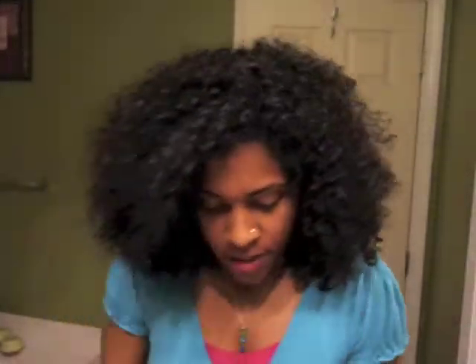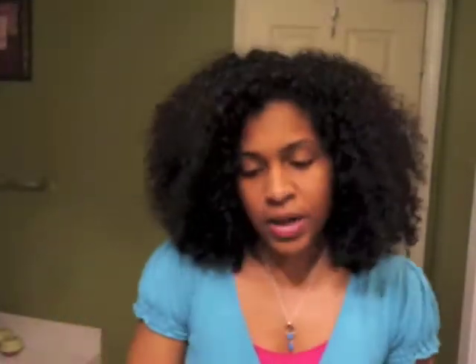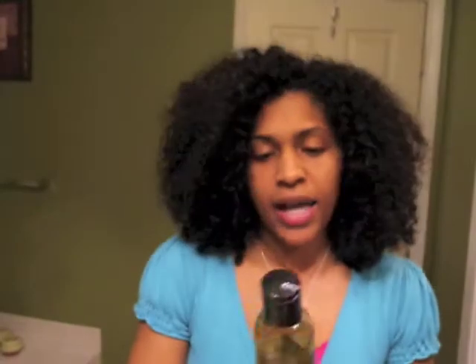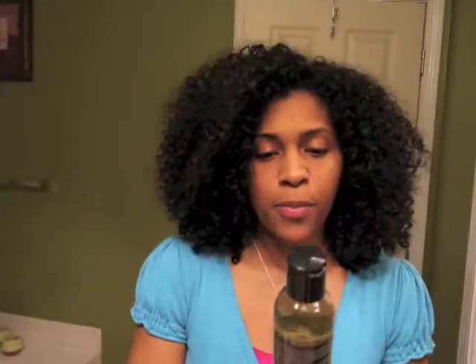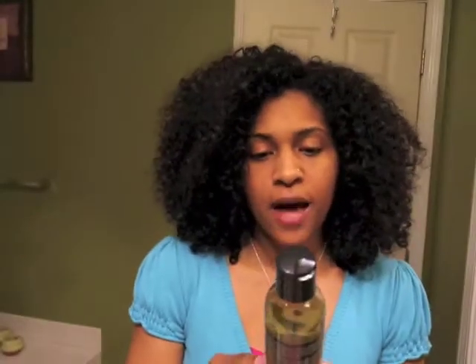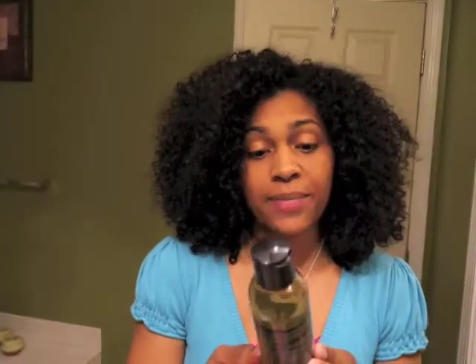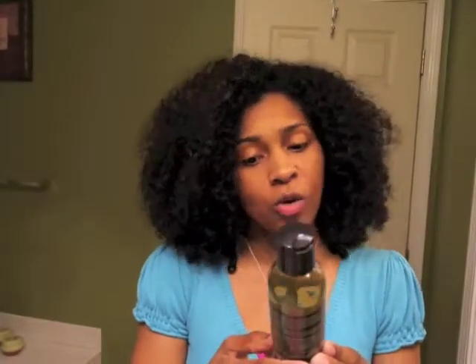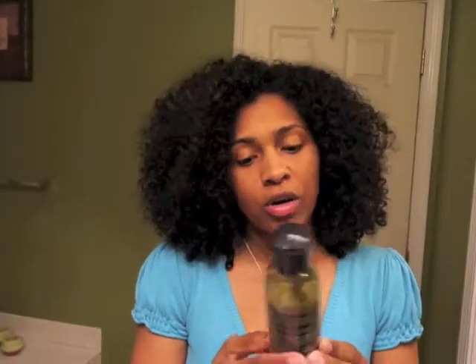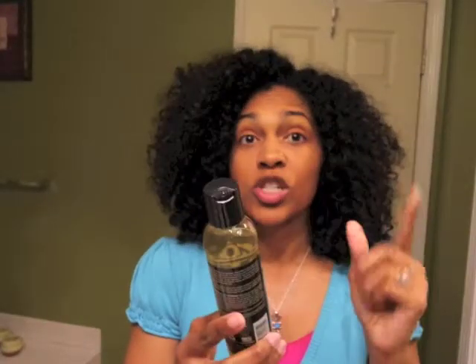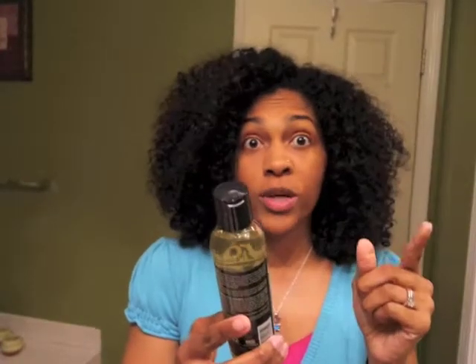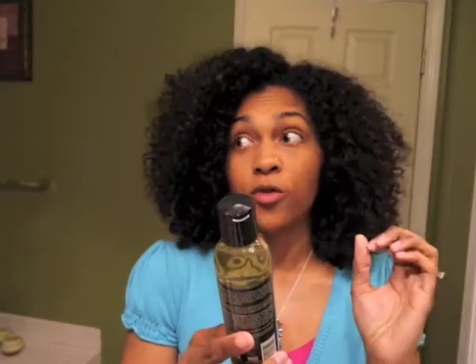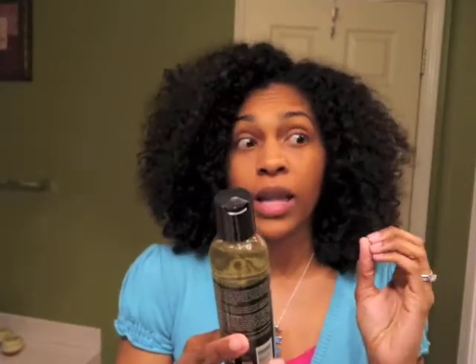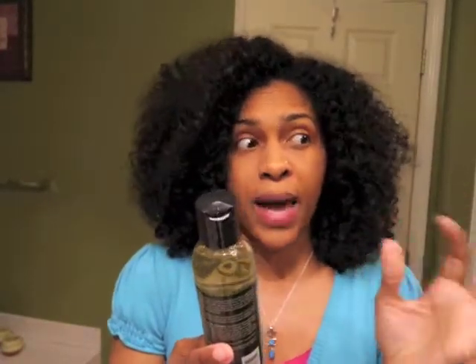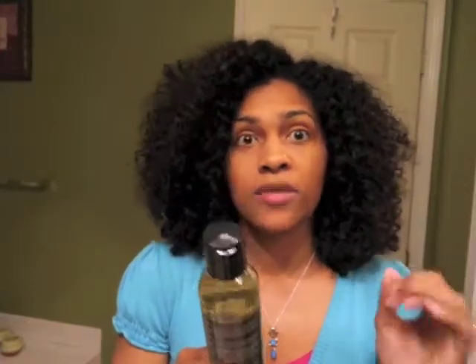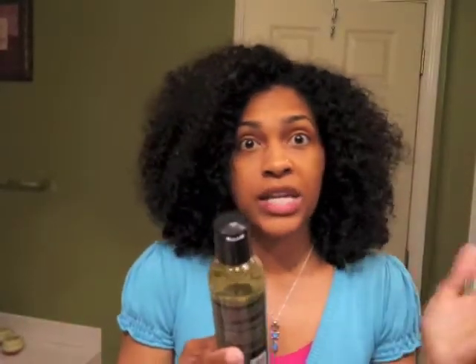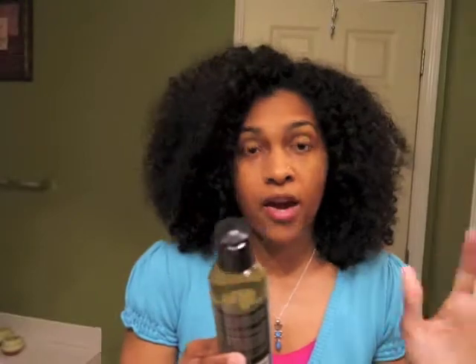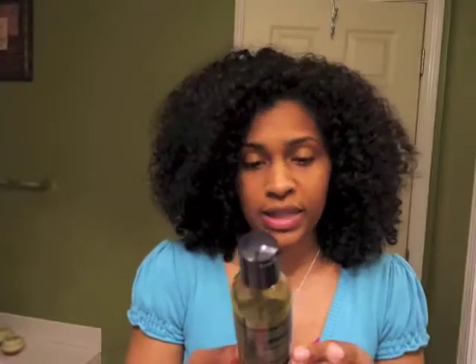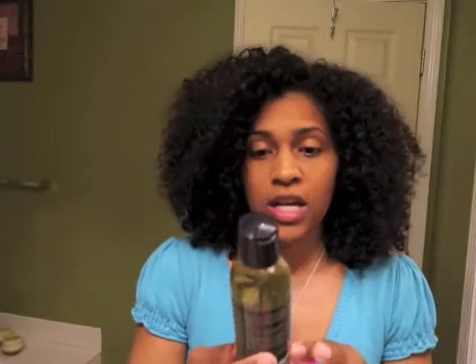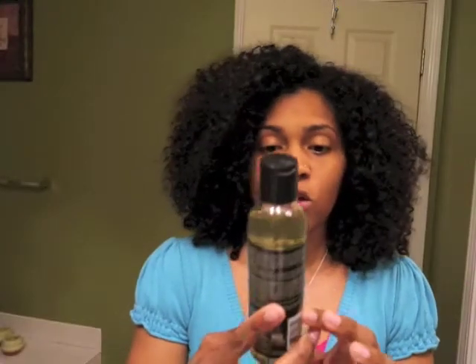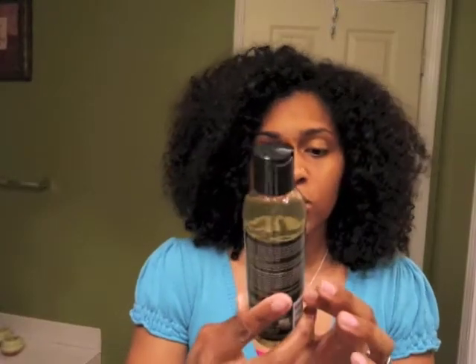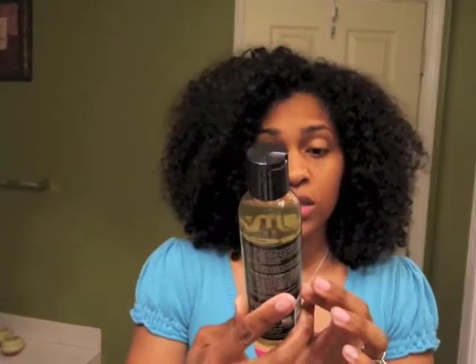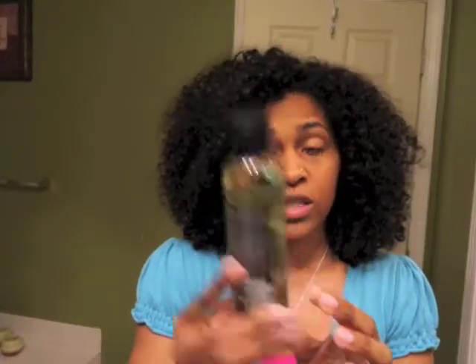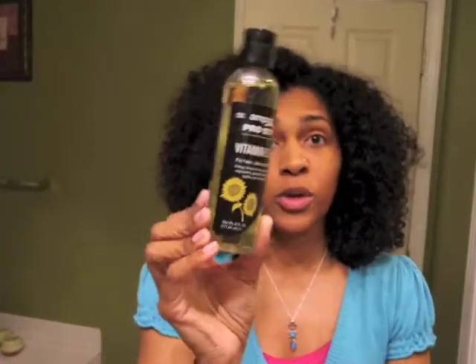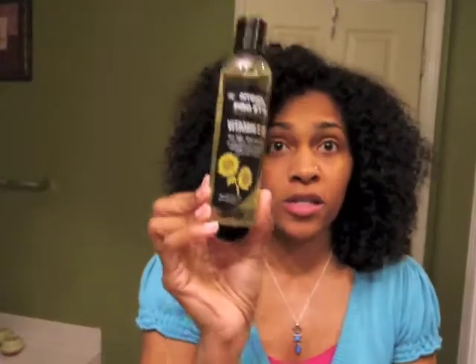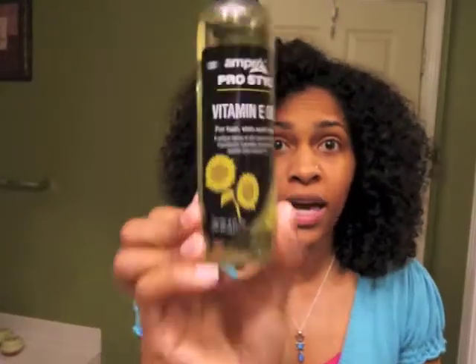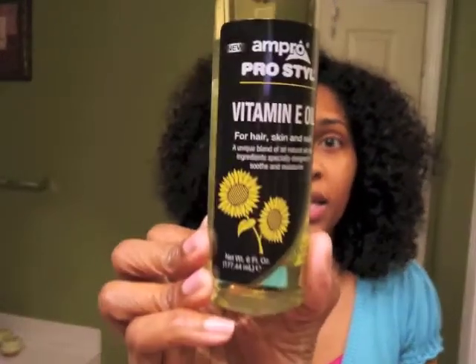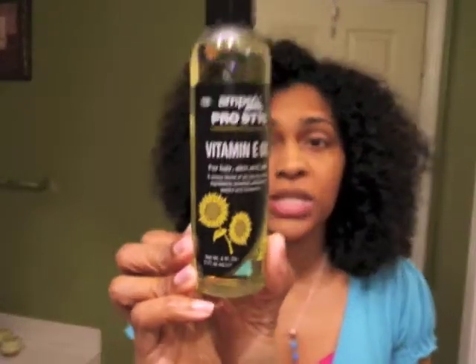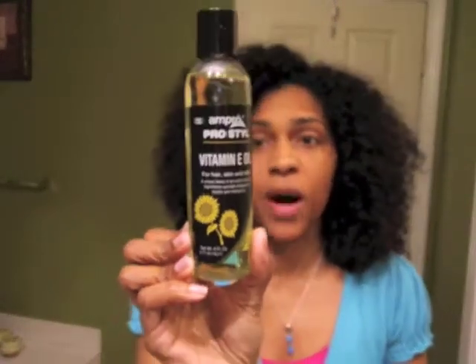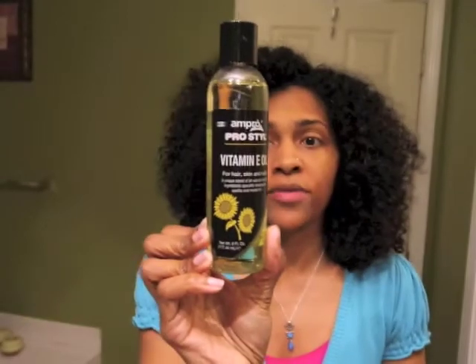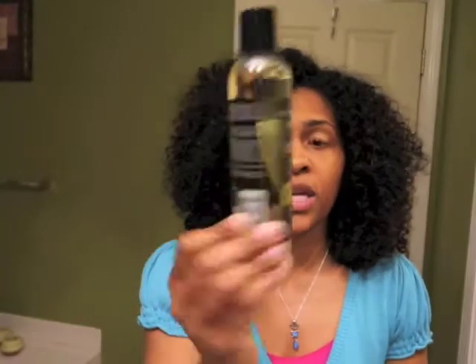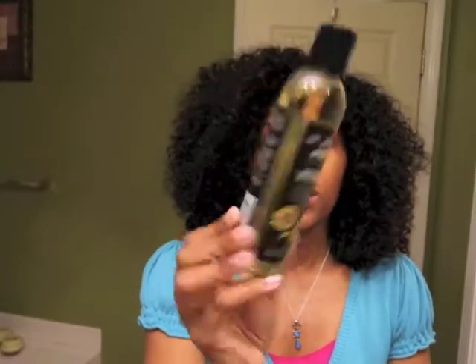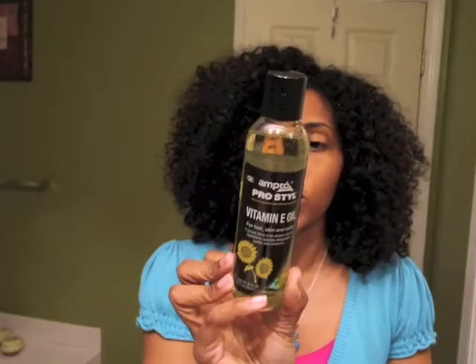Then we got Ampro Pro Style Vitamin E Oil, which is always good for like mad stuff — skin, hair, everything like that. It's six fluid ounces, a nice big-sized bottle of vitamin E. Cool.